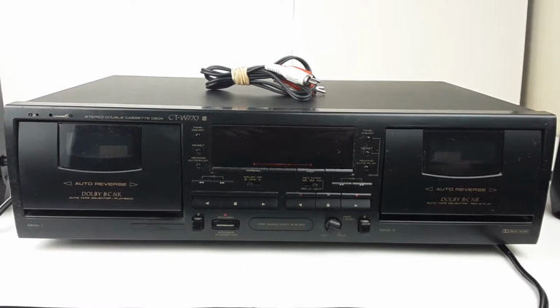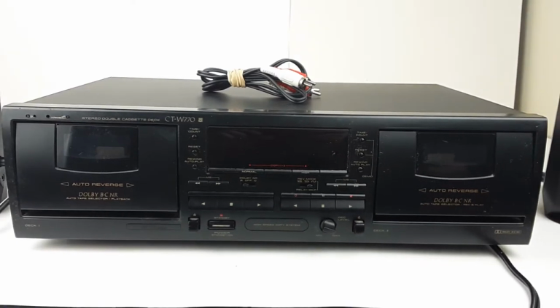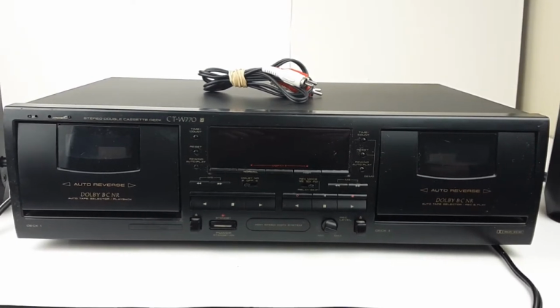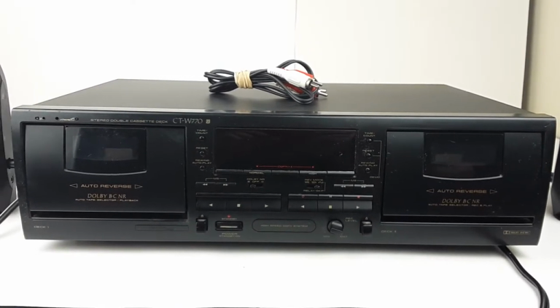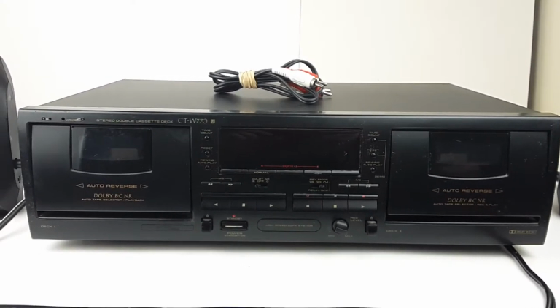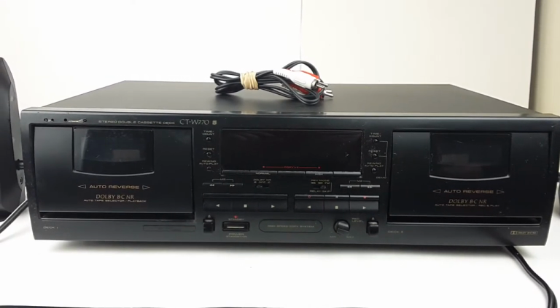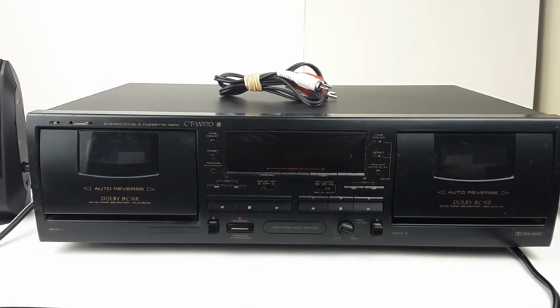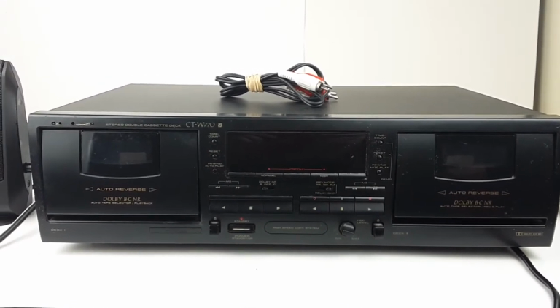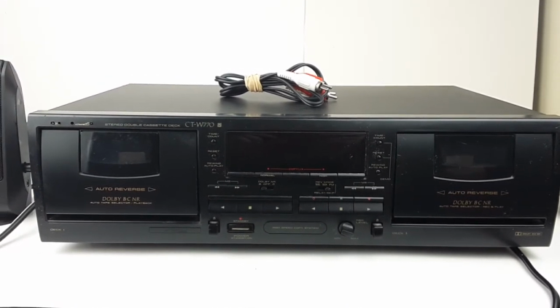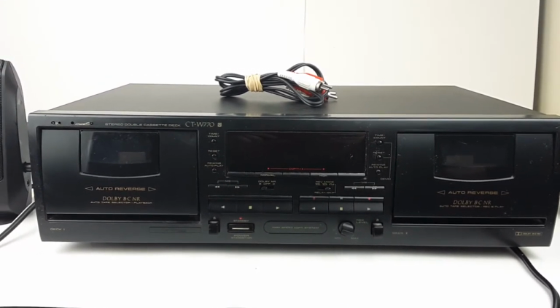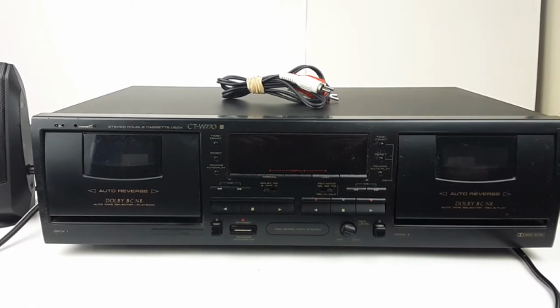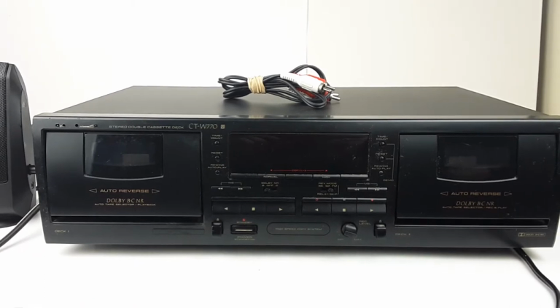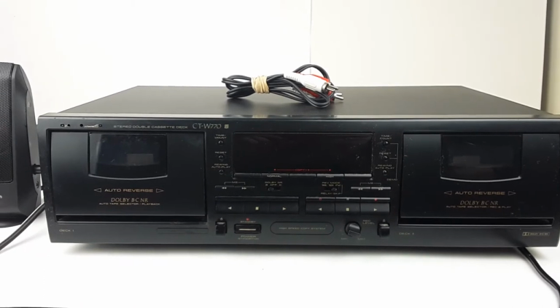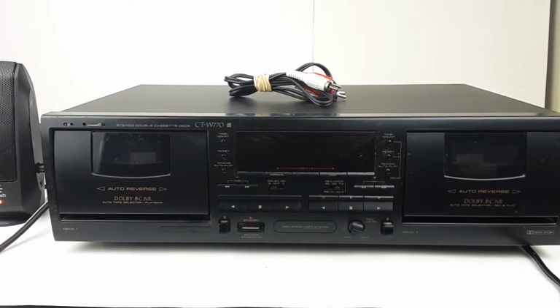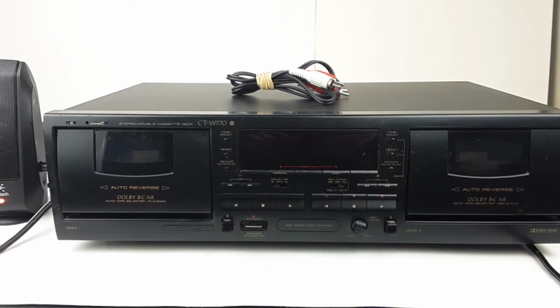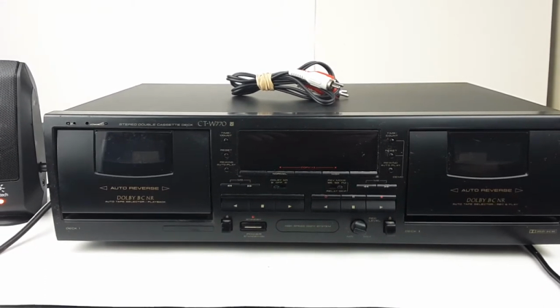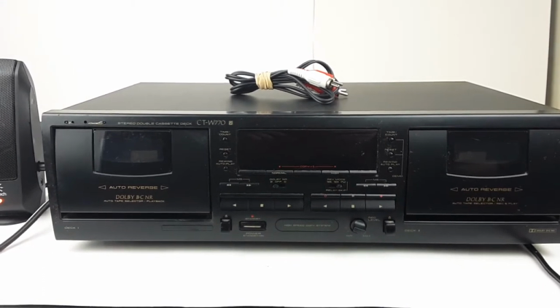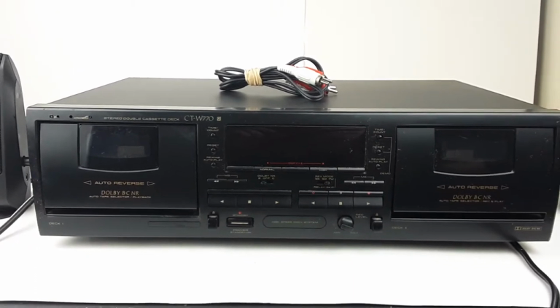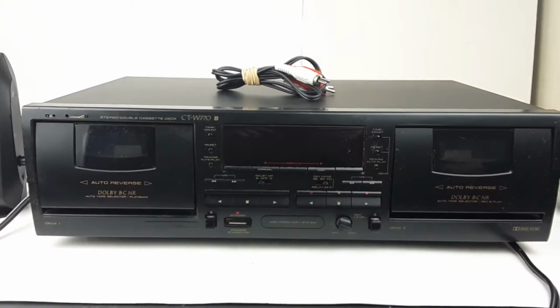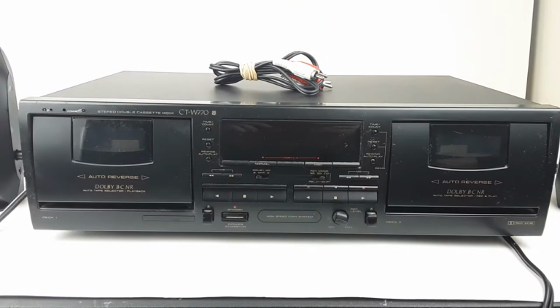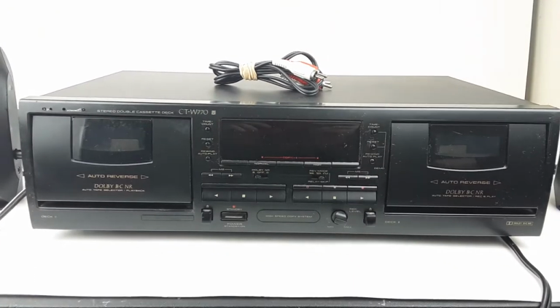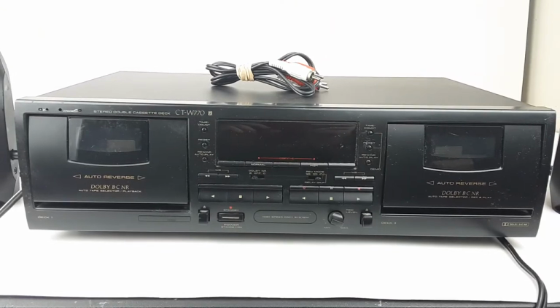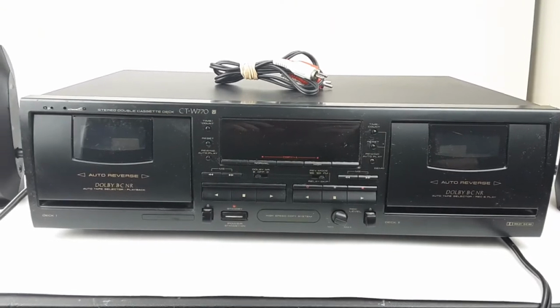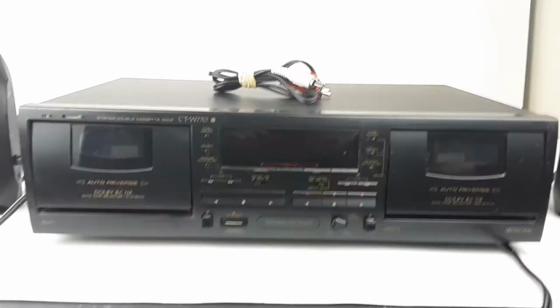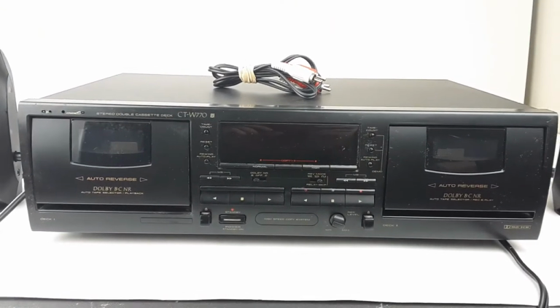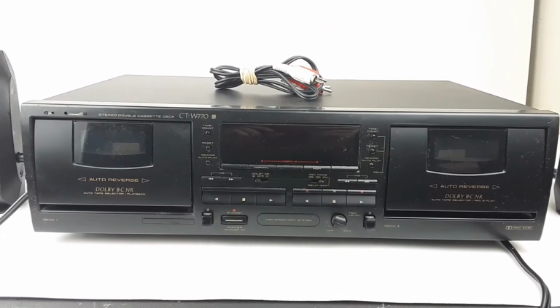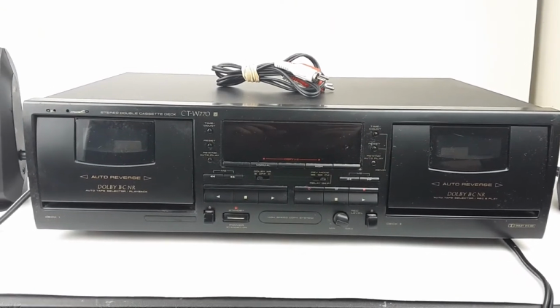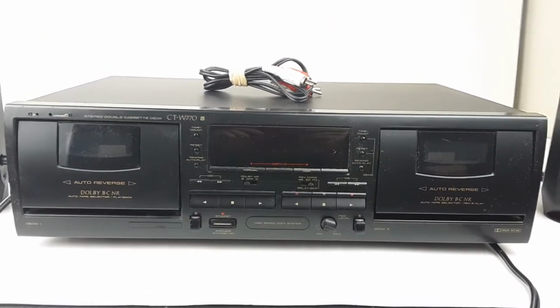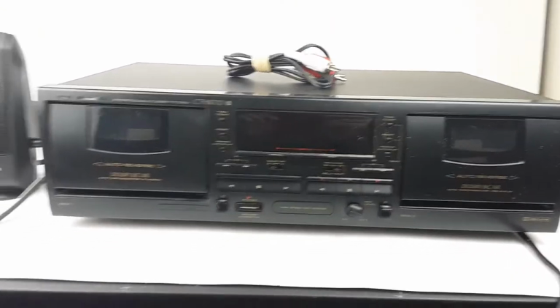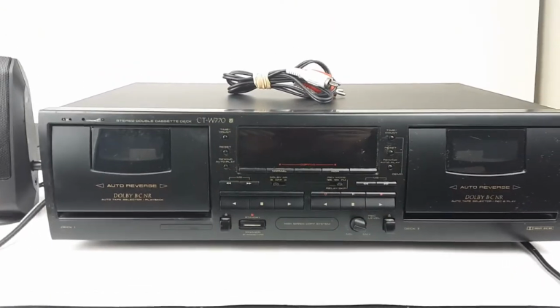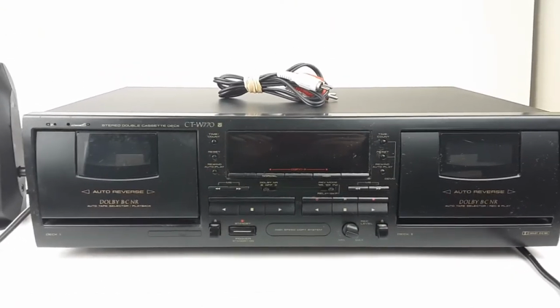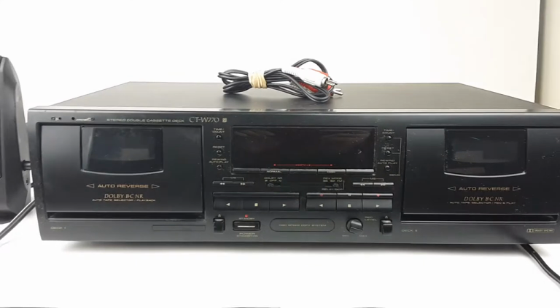Hey eBay, today I'm showing you a Pioneer CTW770 Dual Cassette Deck. This is a very full-featured deck, and I'll show you a lot of those here in just a second.